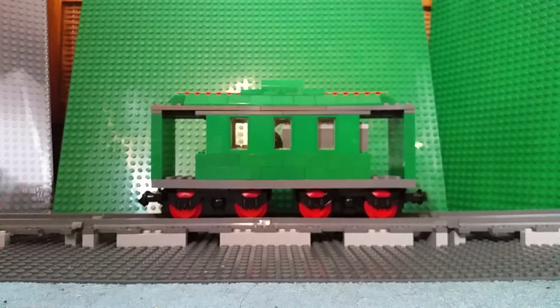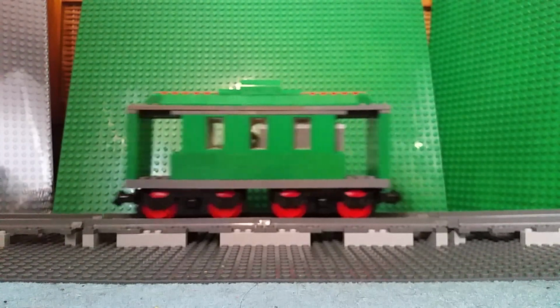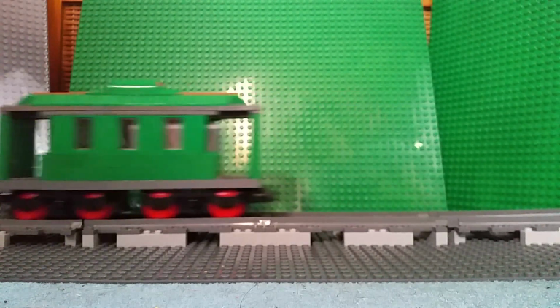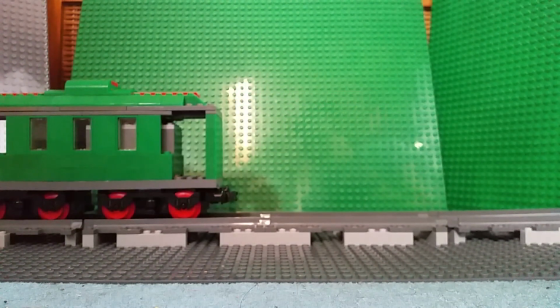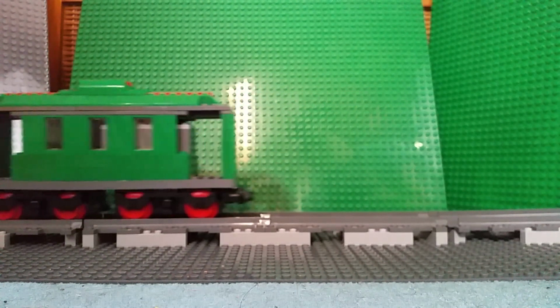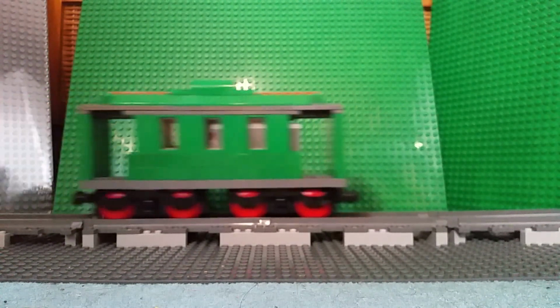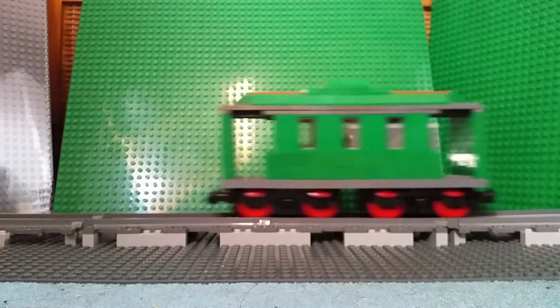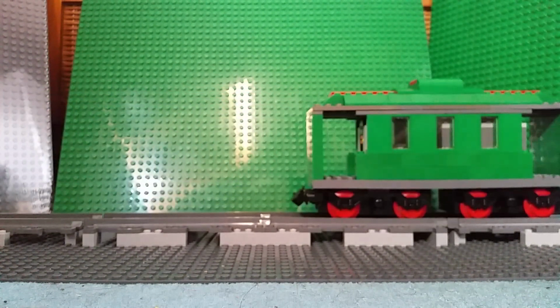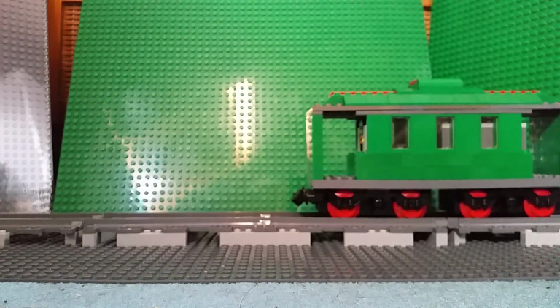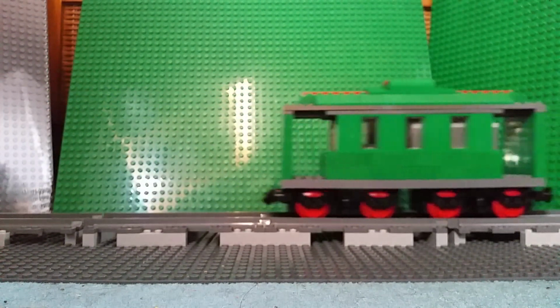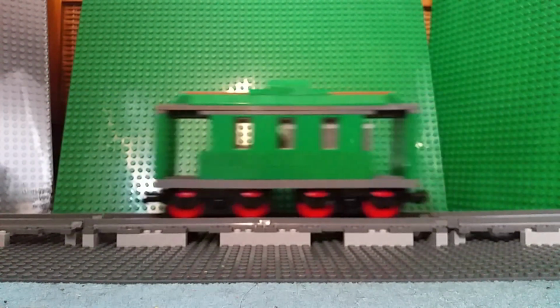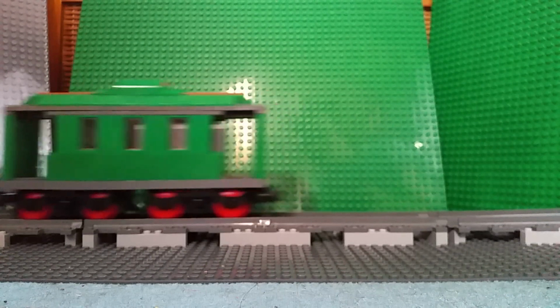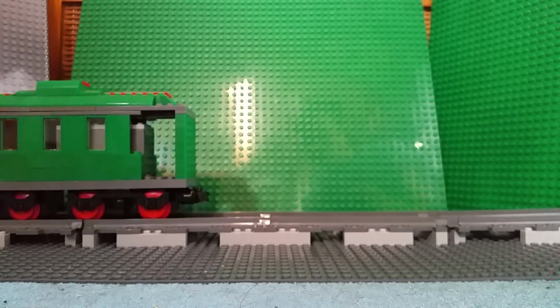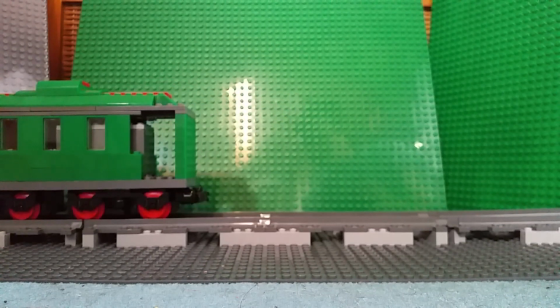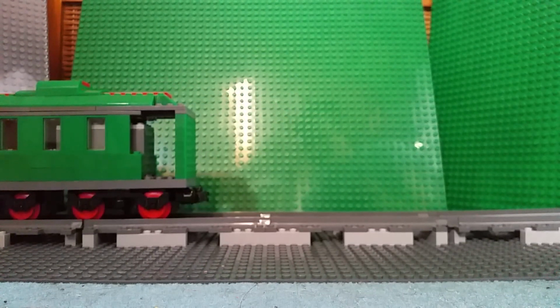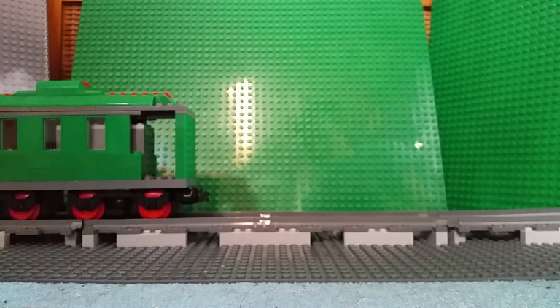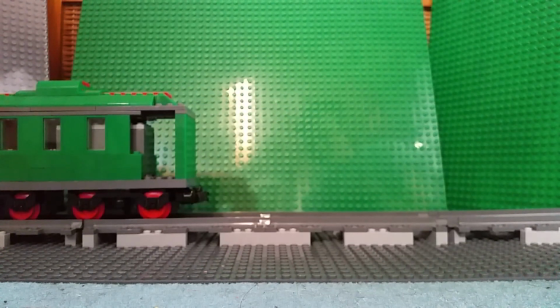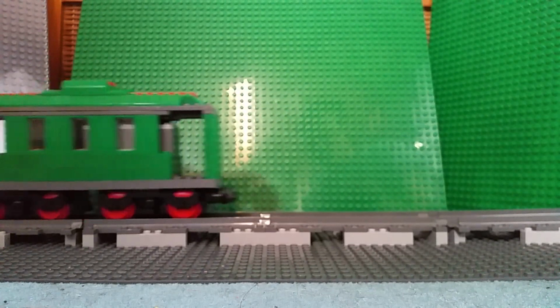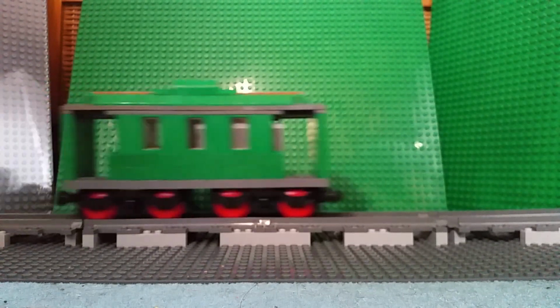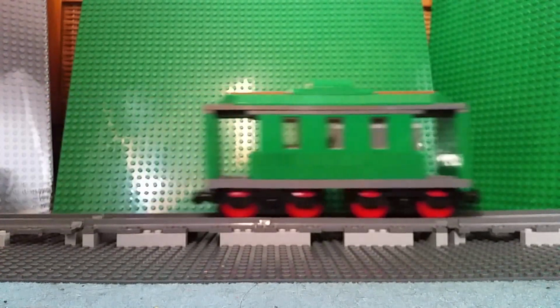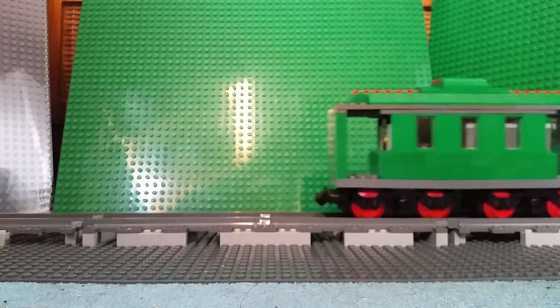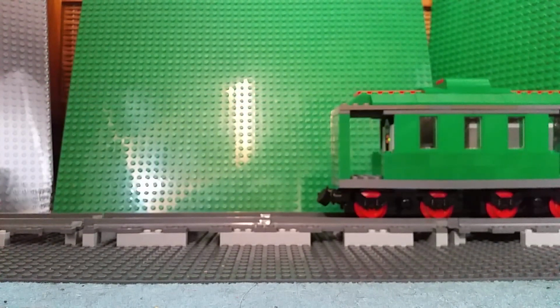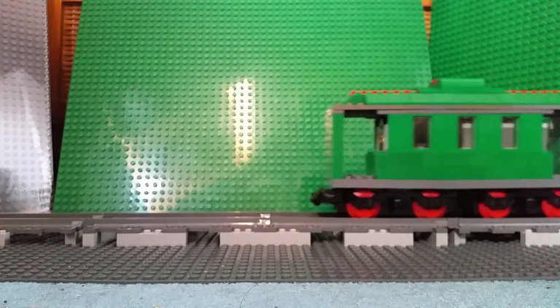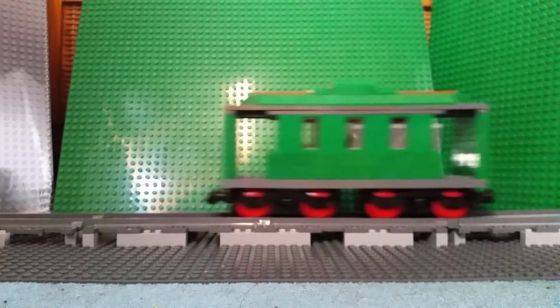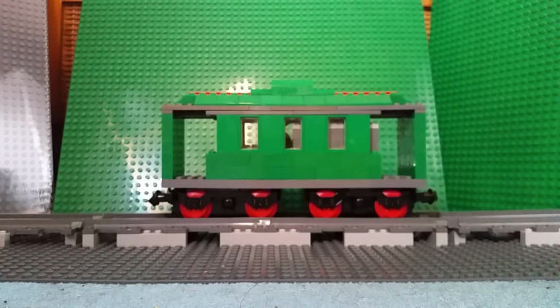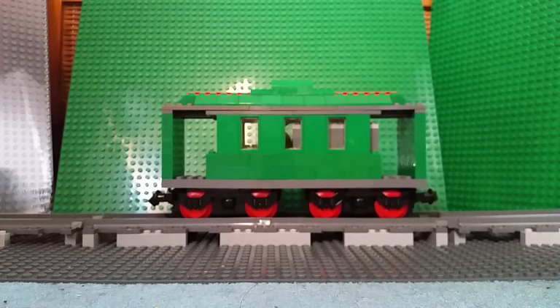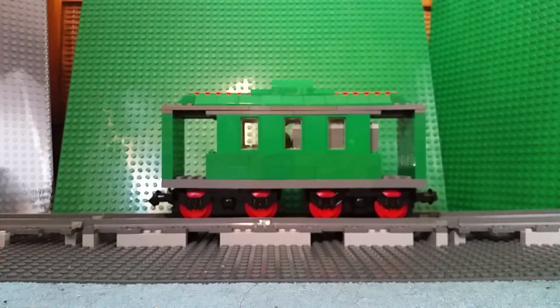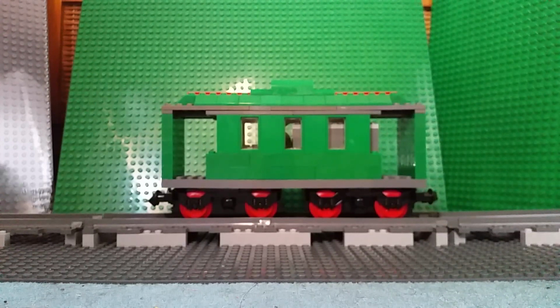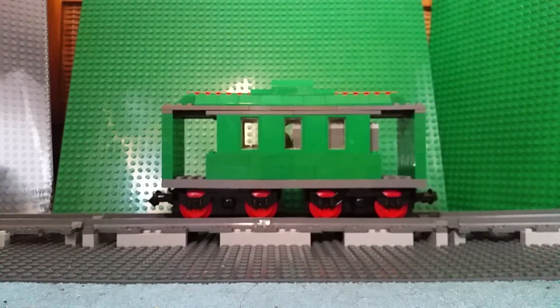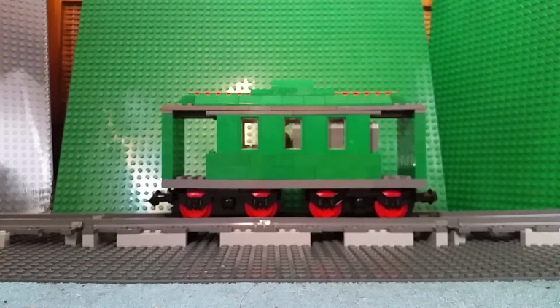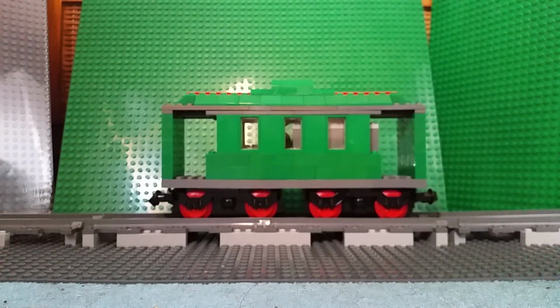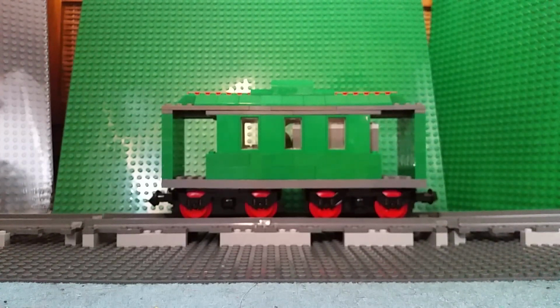Come on, work. There we are. It could work as a tram as well — that doesn't look that bad. Passenger car slash tram. Or trolley if you're American. Nice little model, that.